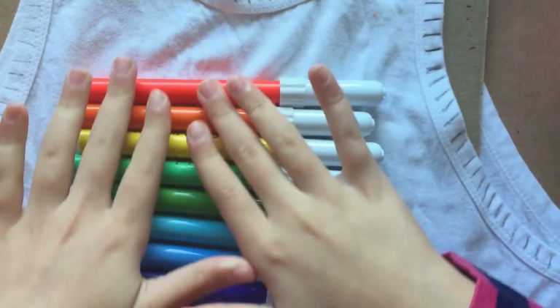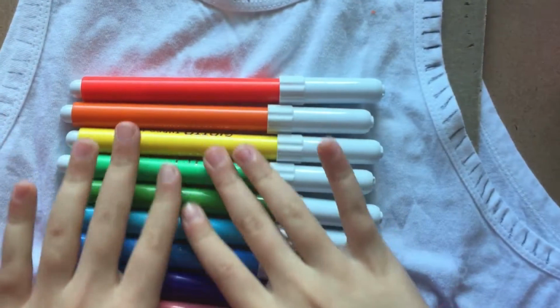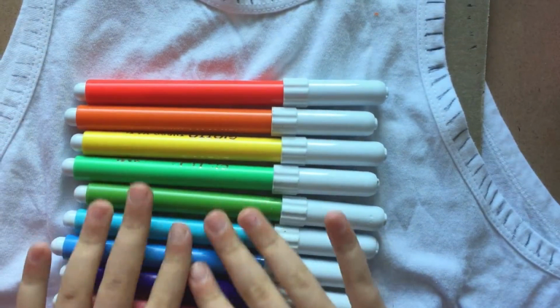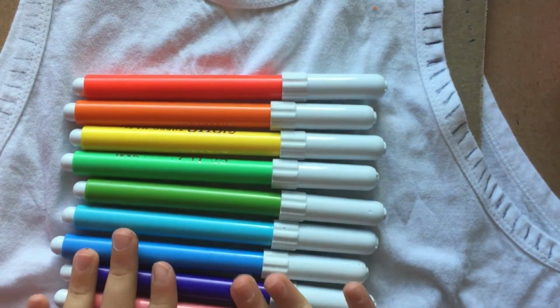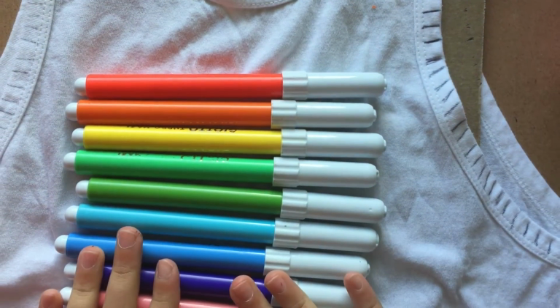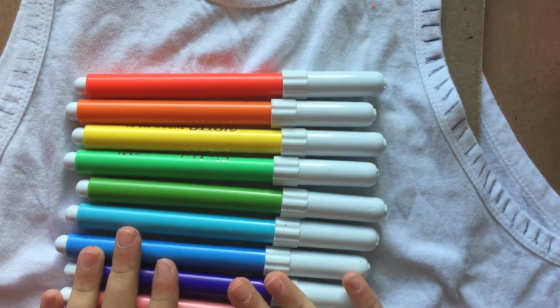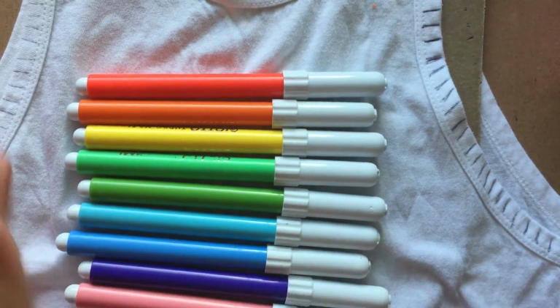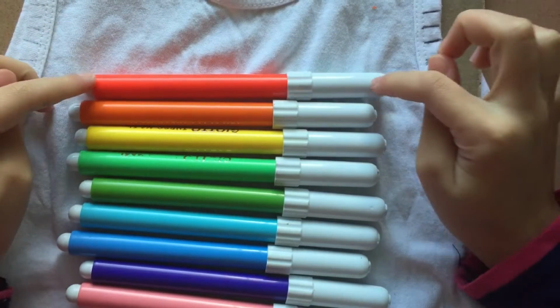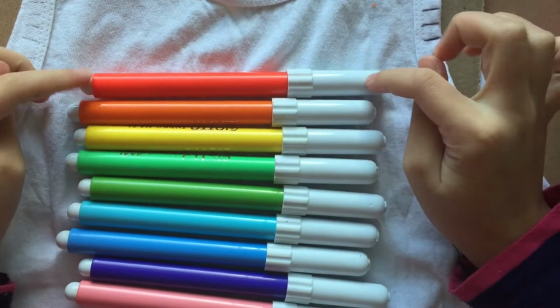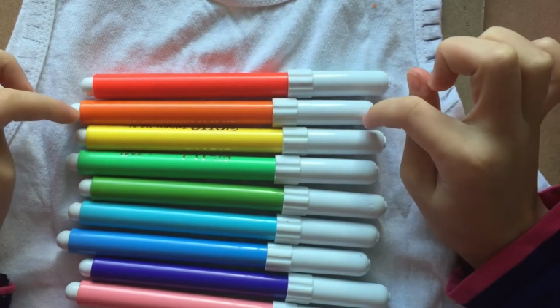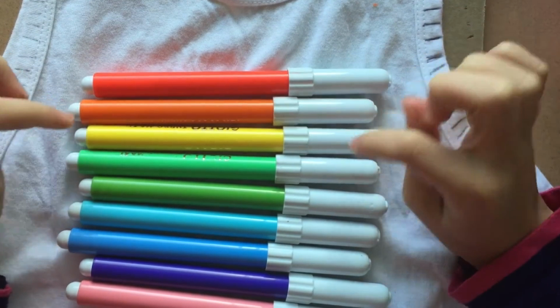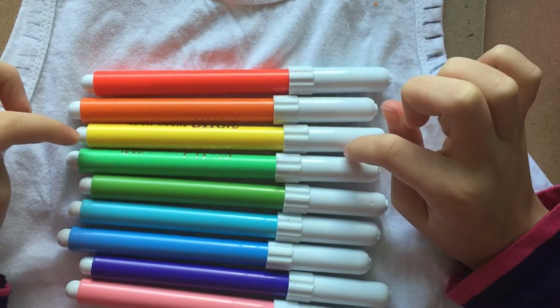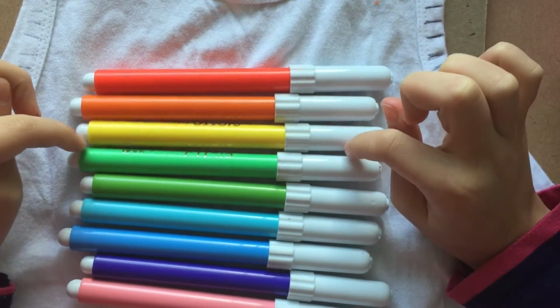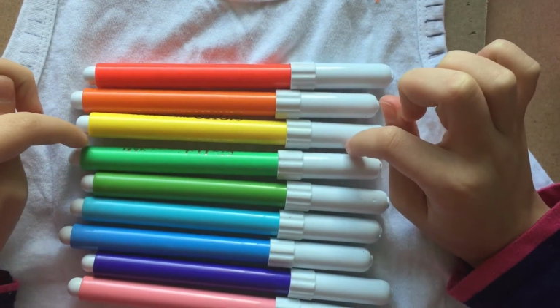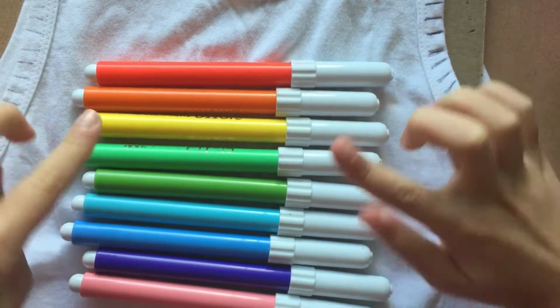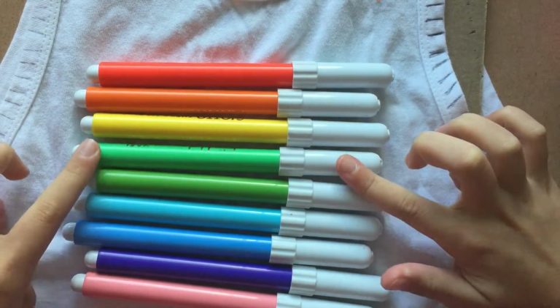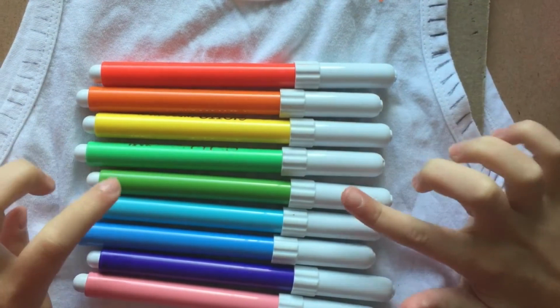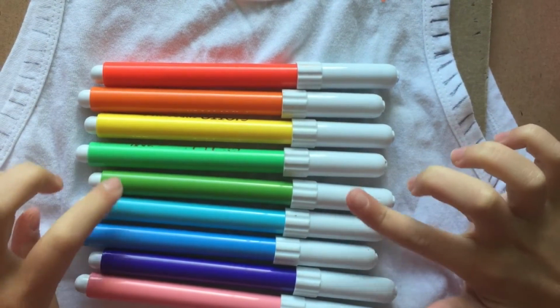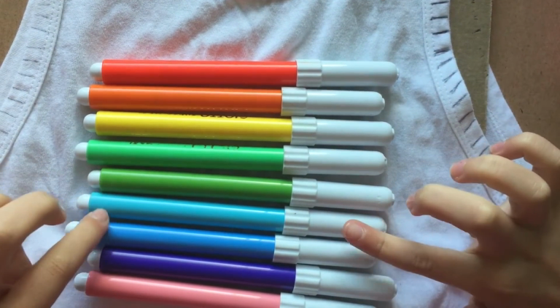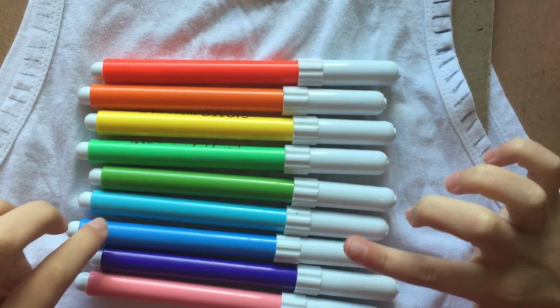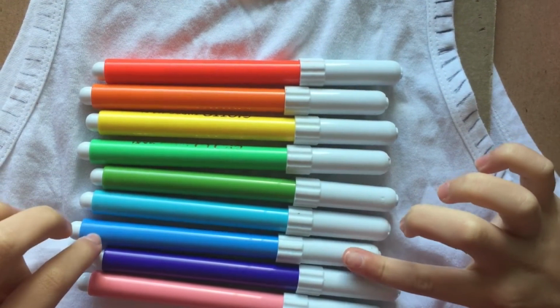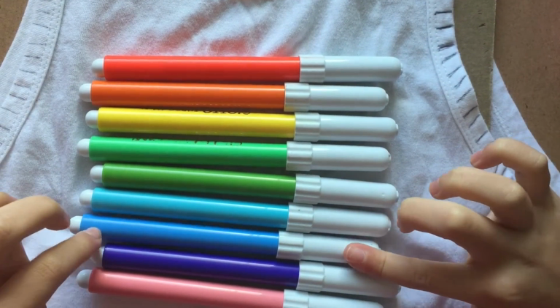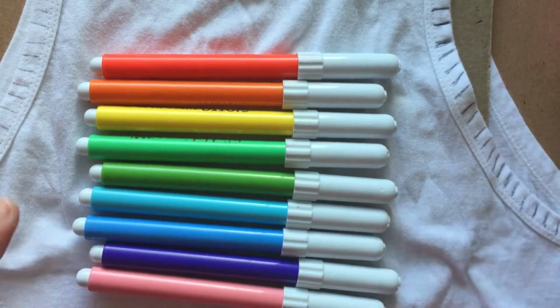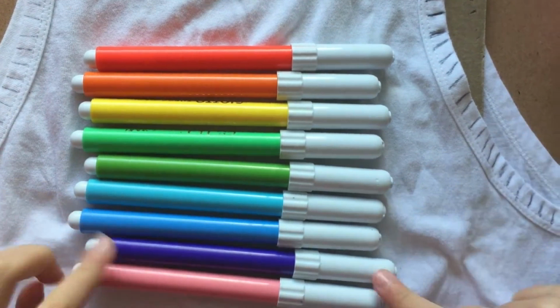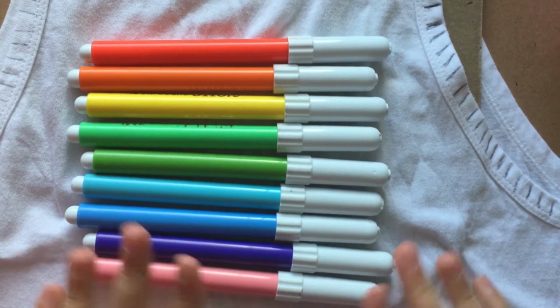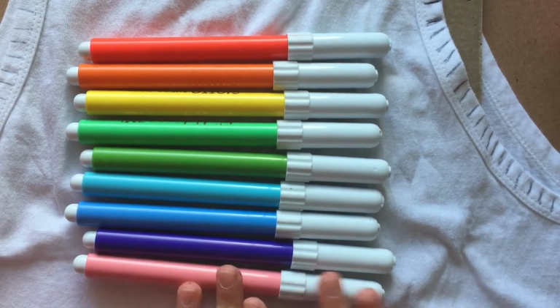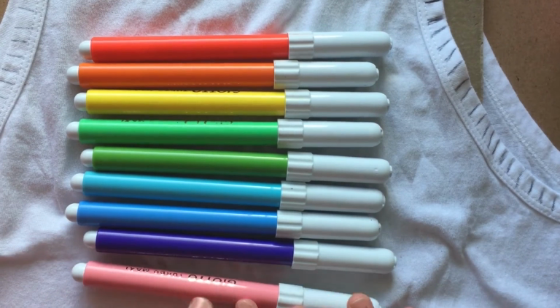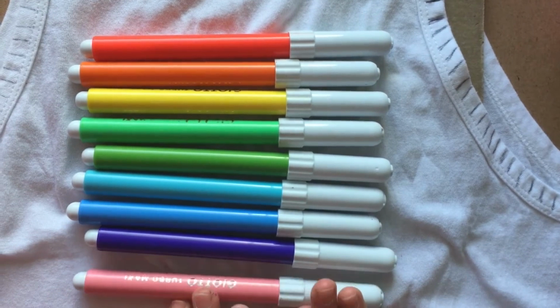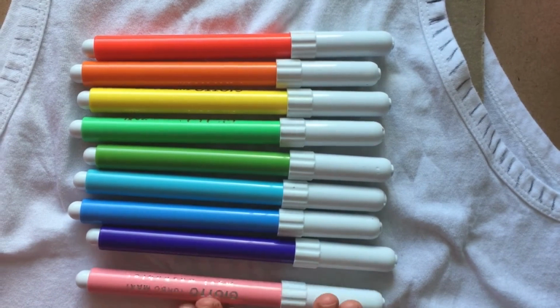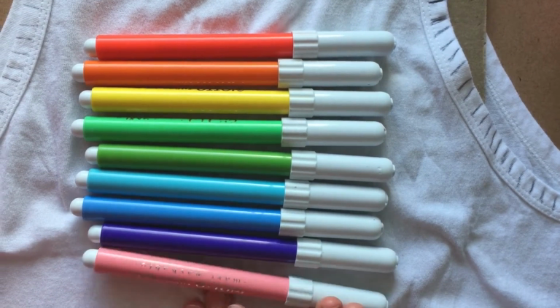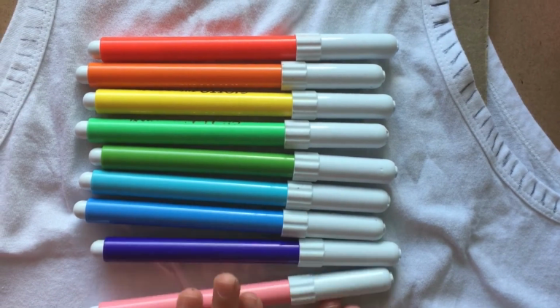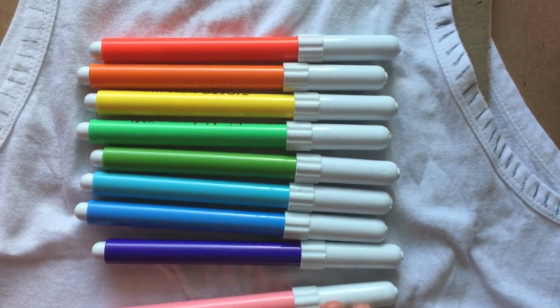These are the colours I'm going to use: Red, Orange, Yellow, Light Green, Dark Green, Light Blue, Dark Blue, Purple, and a really nice pastel pink.